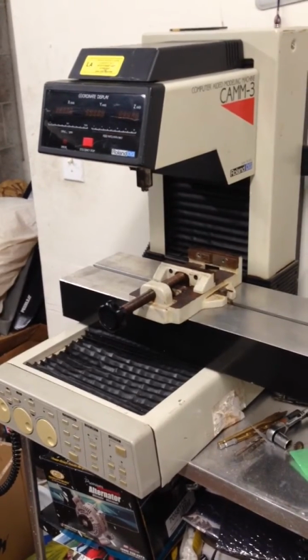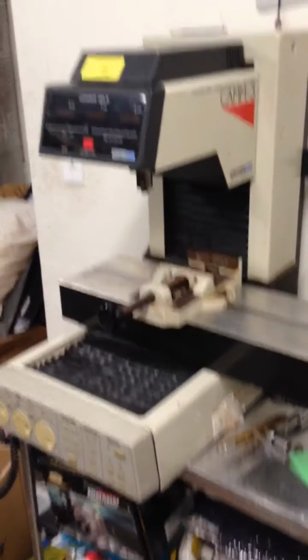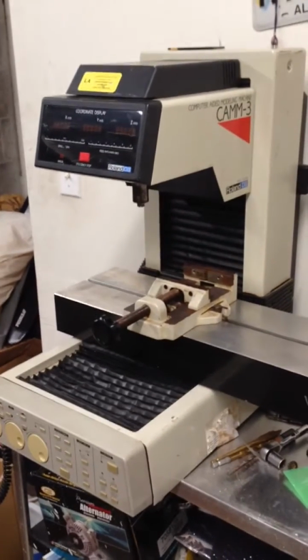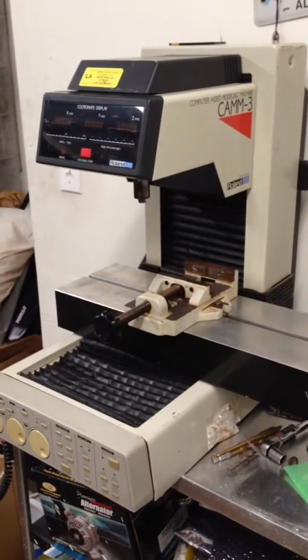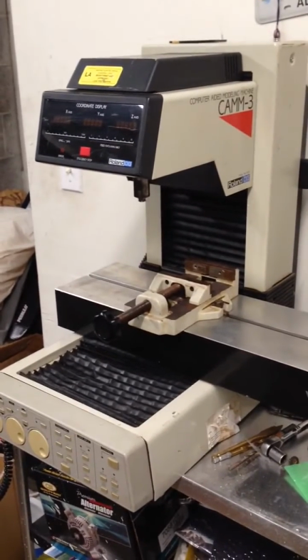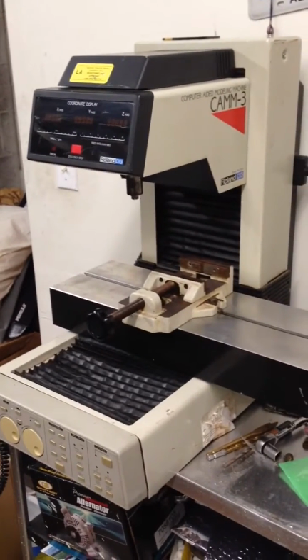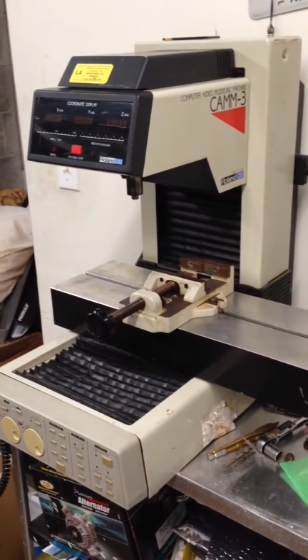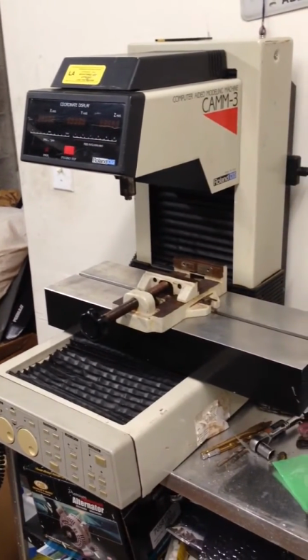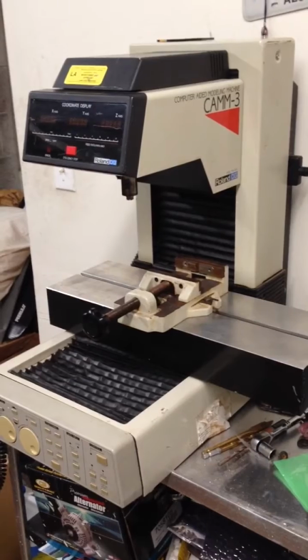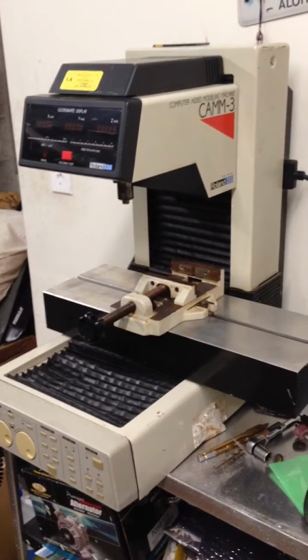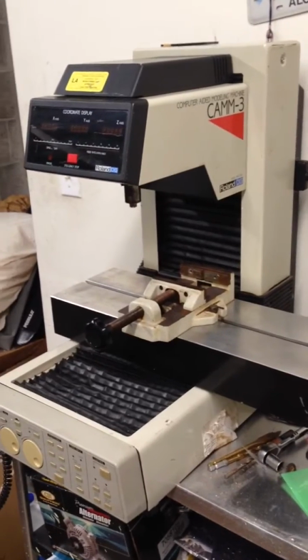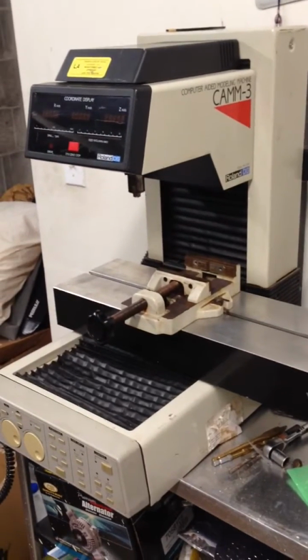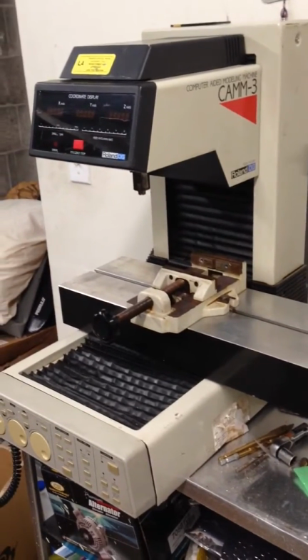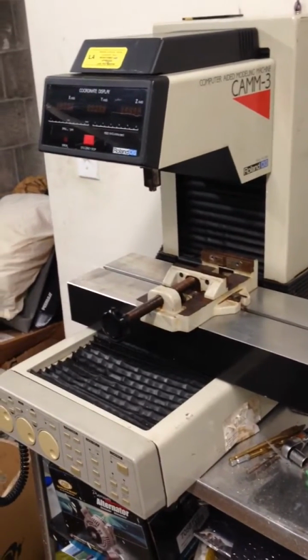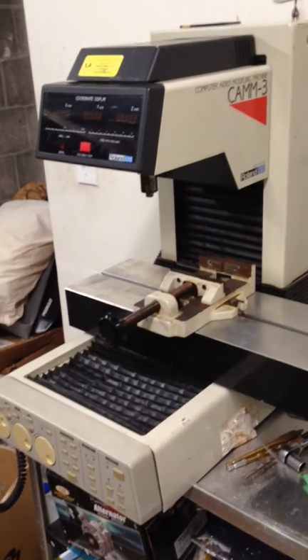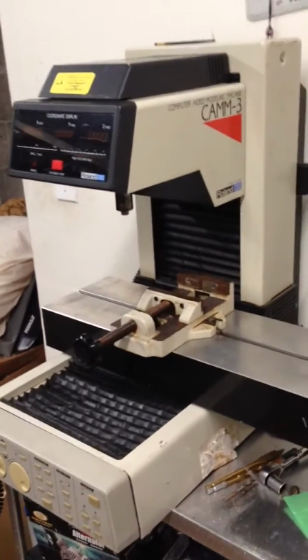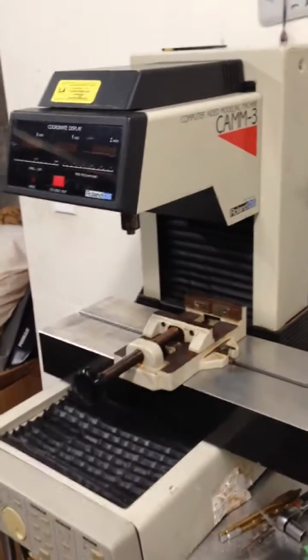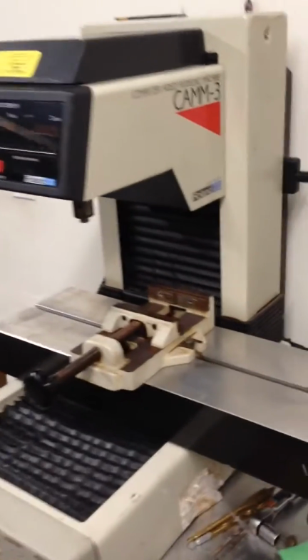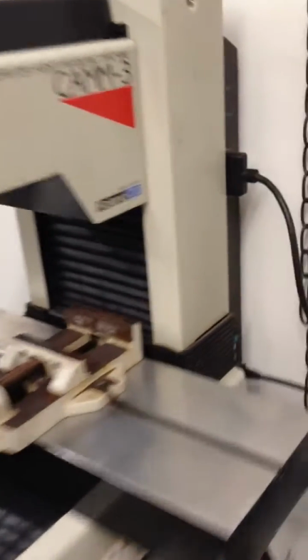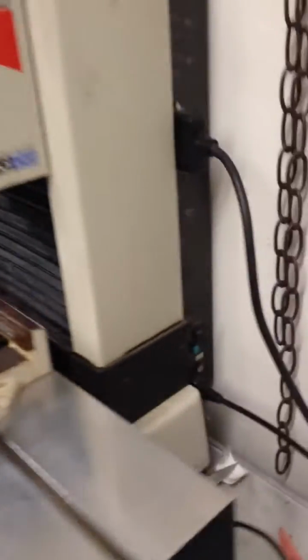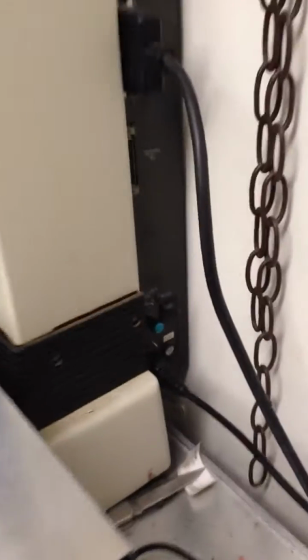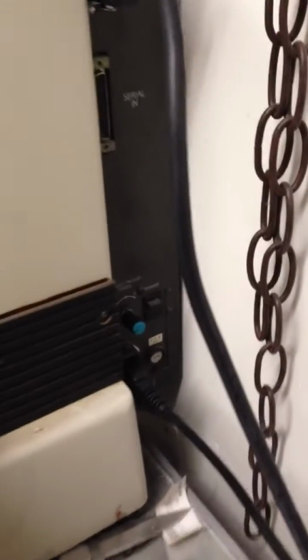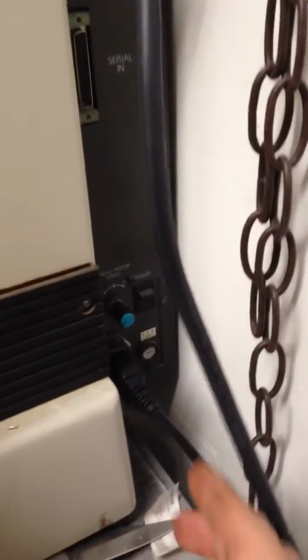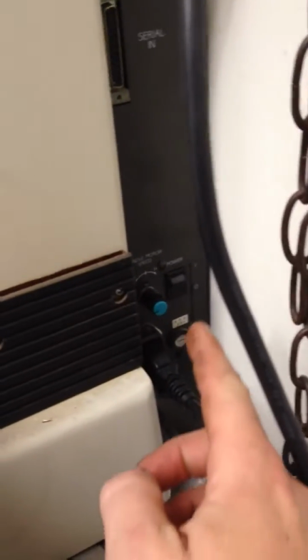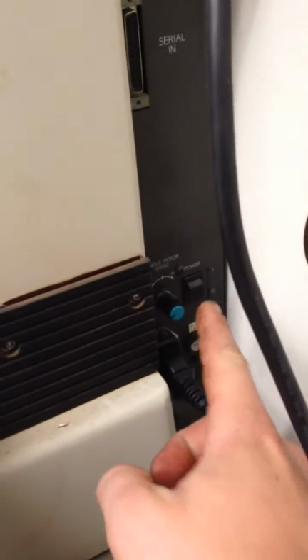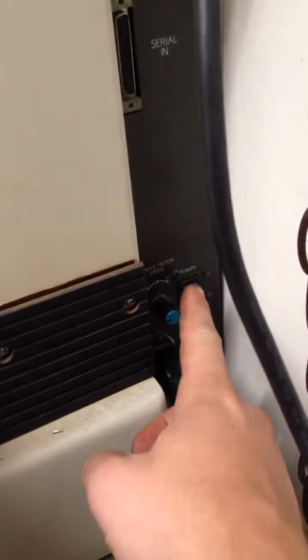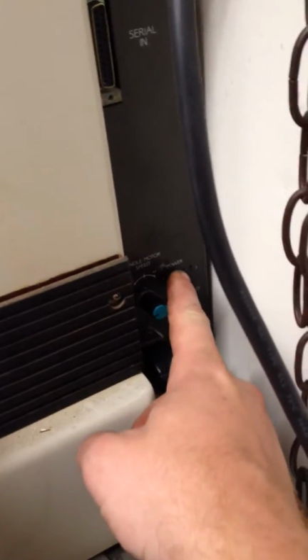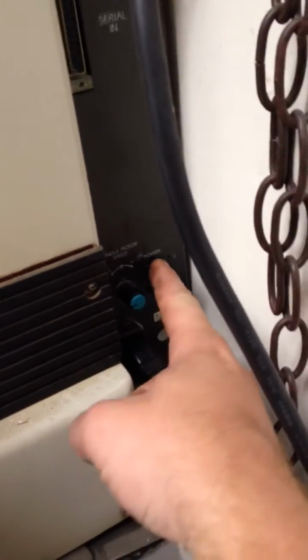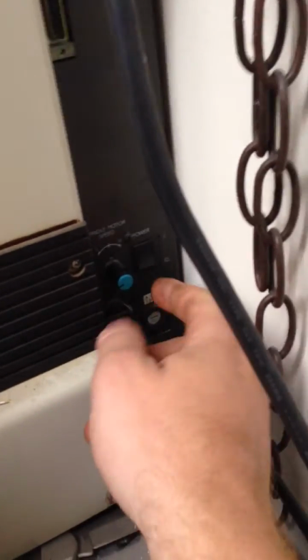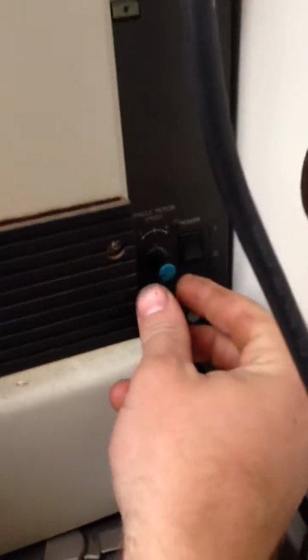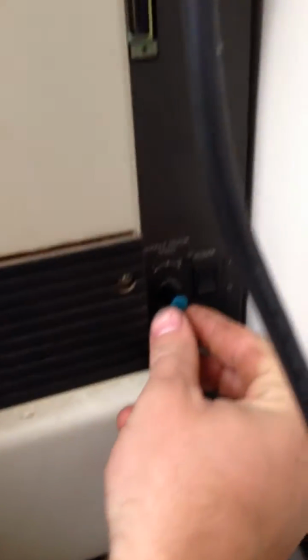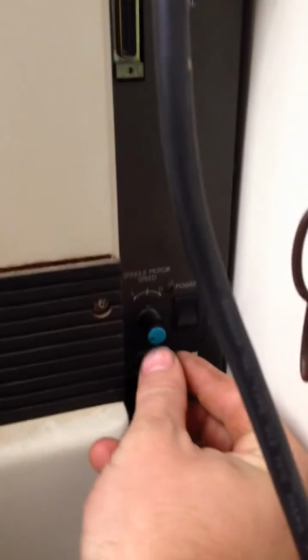Hello, this is my CAM3 CNC machine. We're going to turn it on and operate it for you so you can see that it works. The power switch is here, along with the rate control knob.